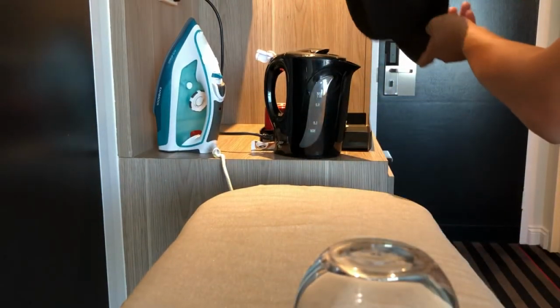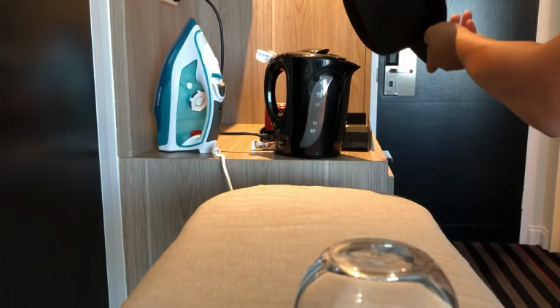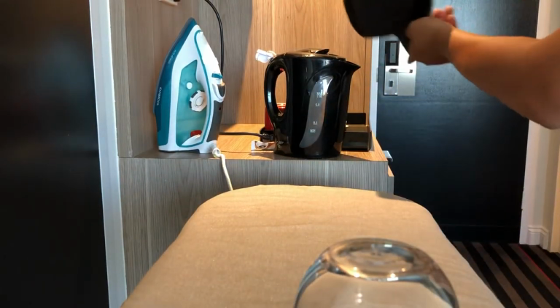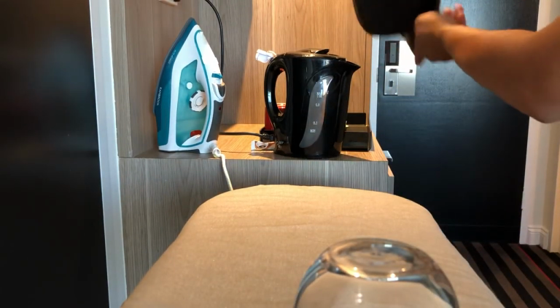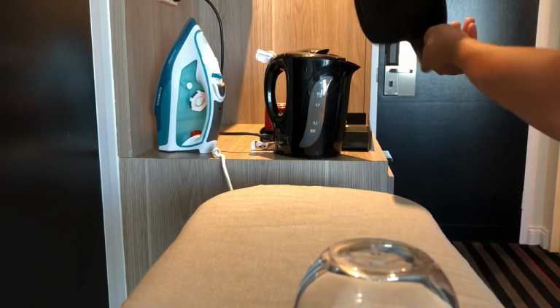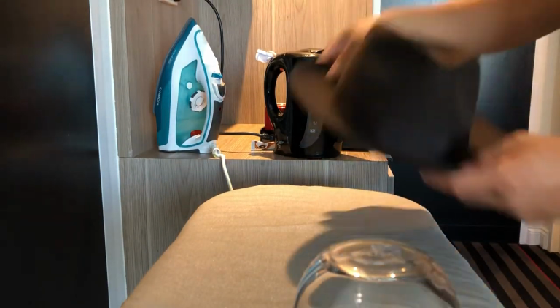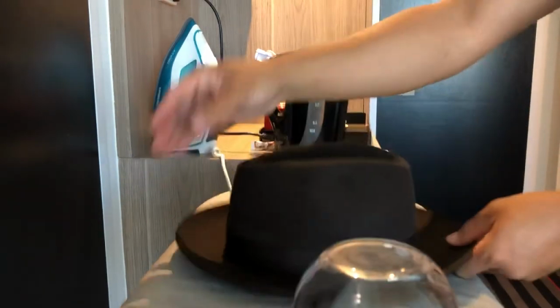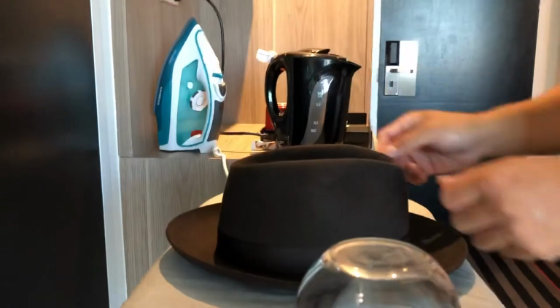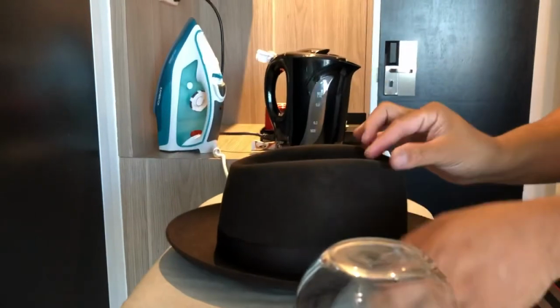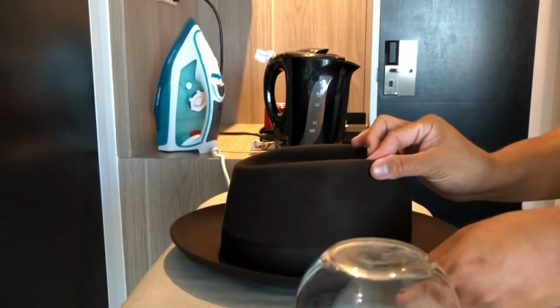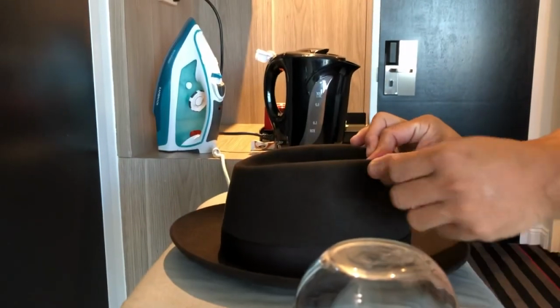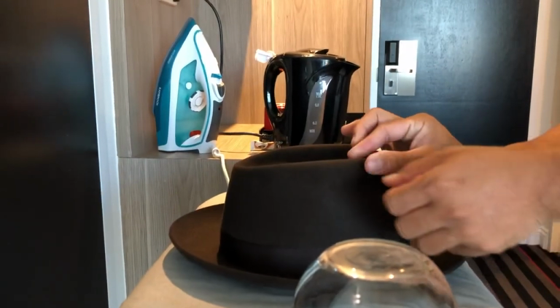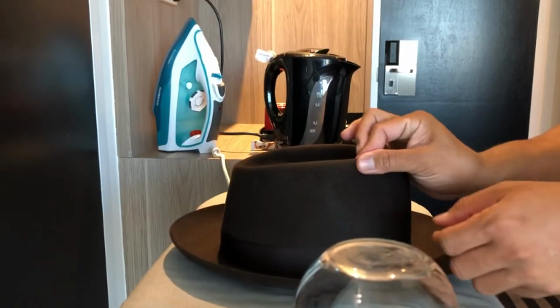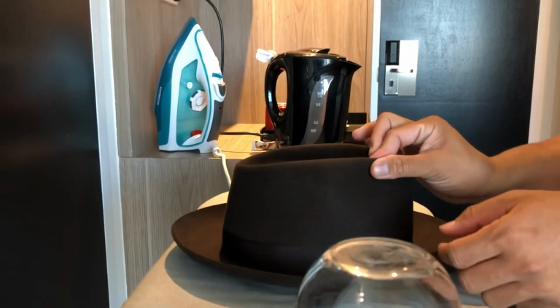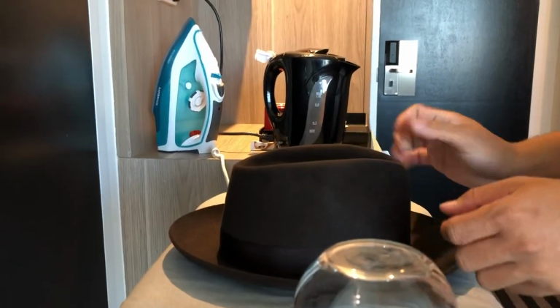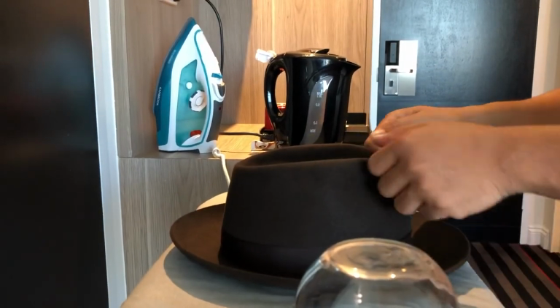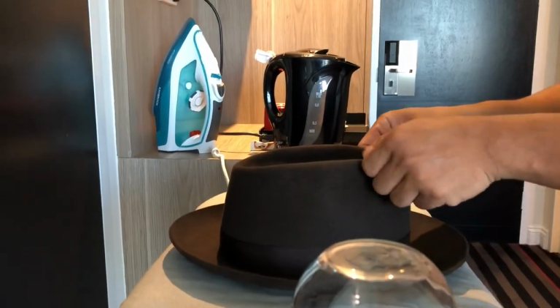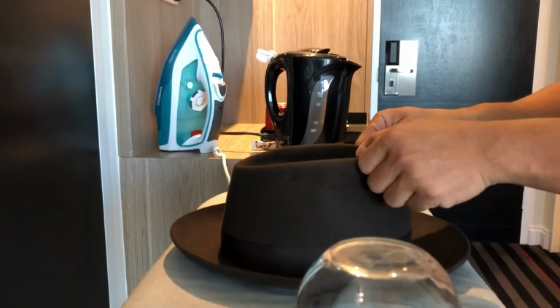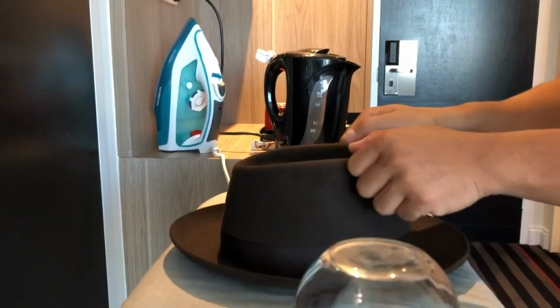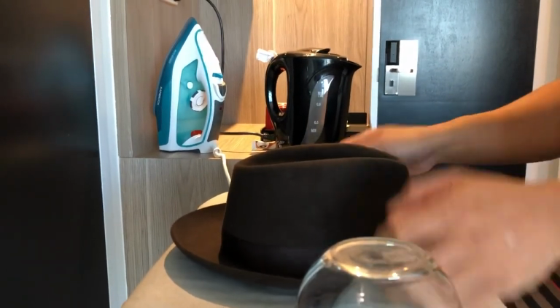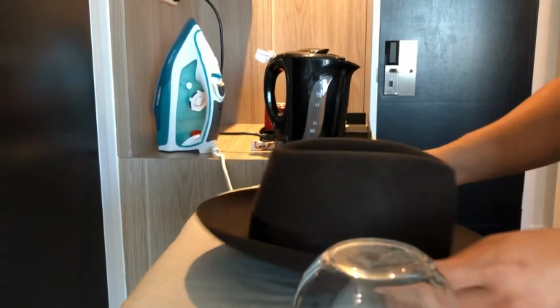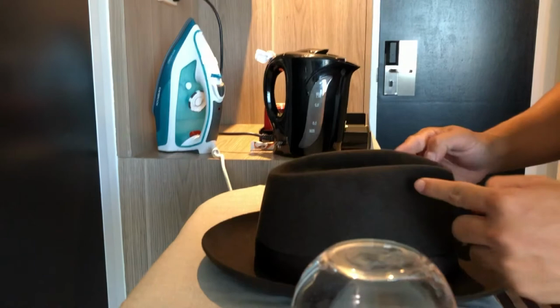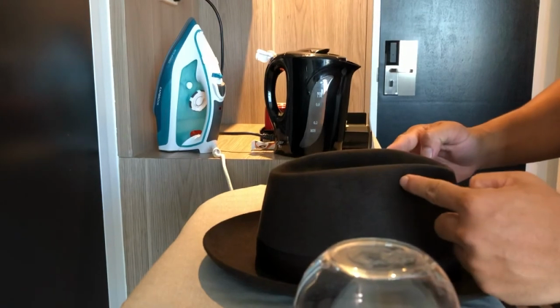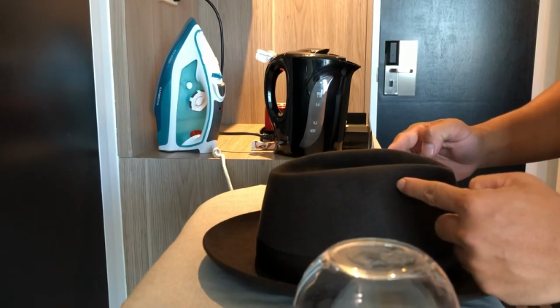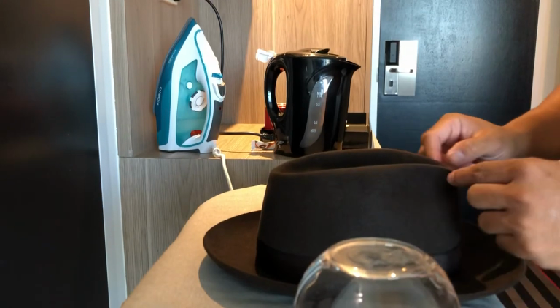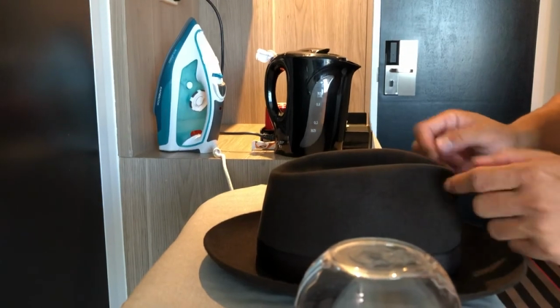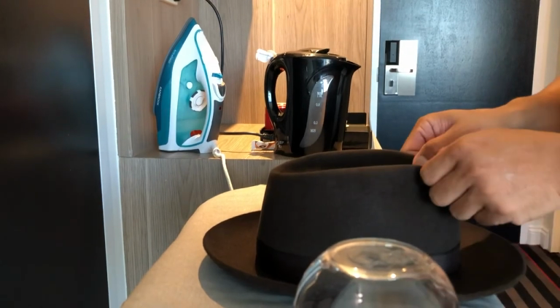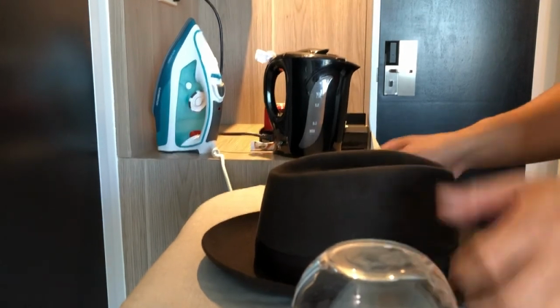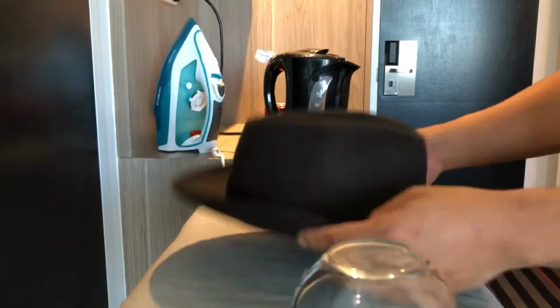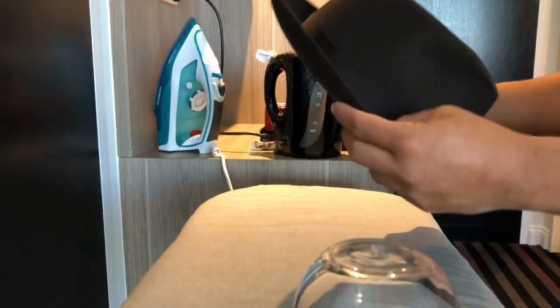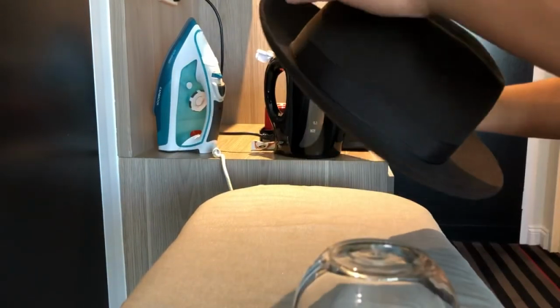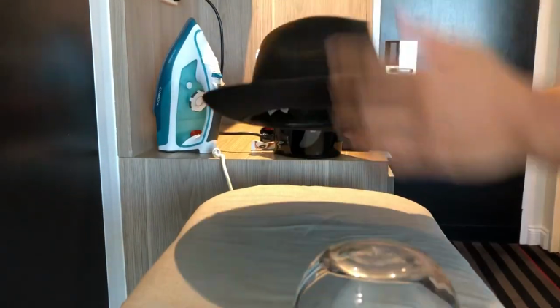Now as it dries, you'll feel that it's starting to harden up a bit, and when it does that it holds the shape. There you go.